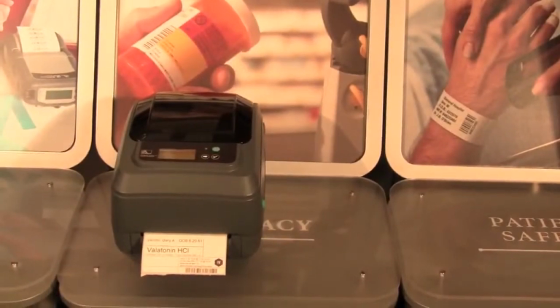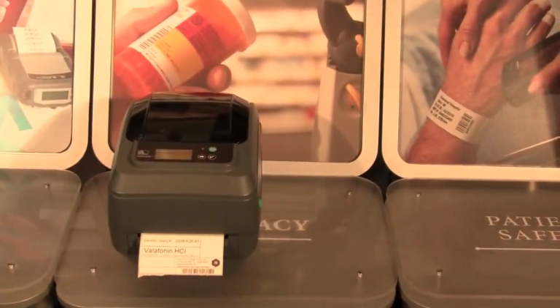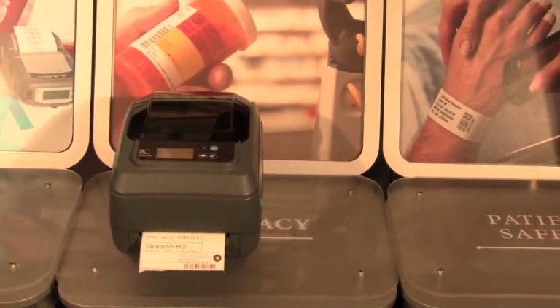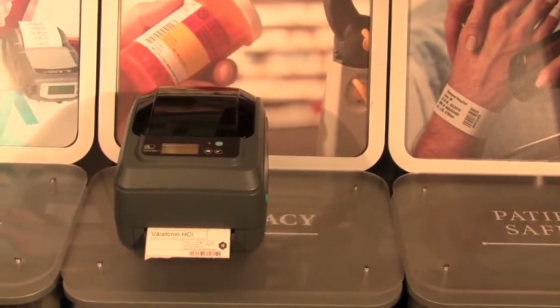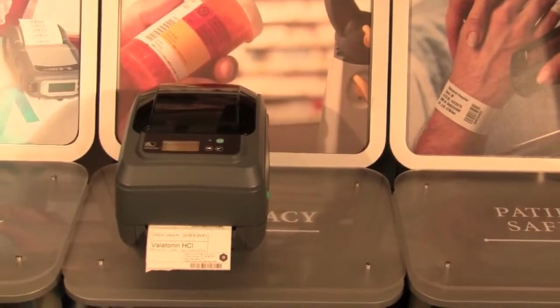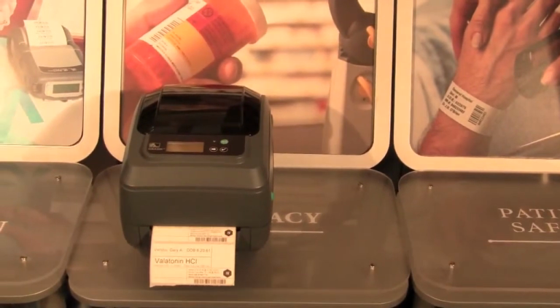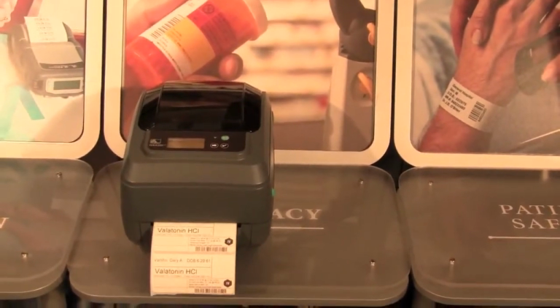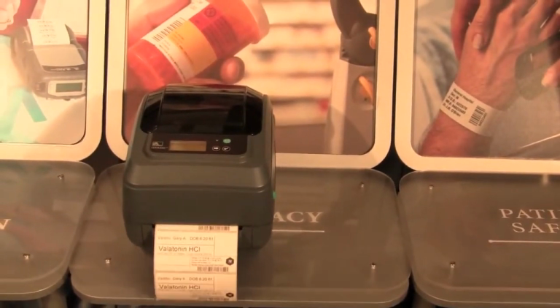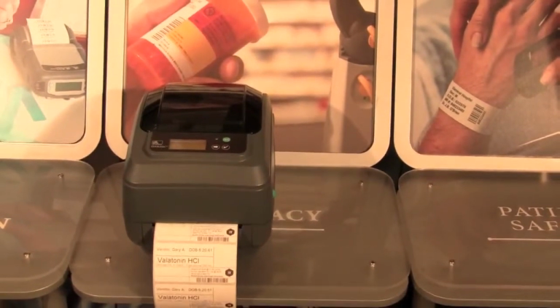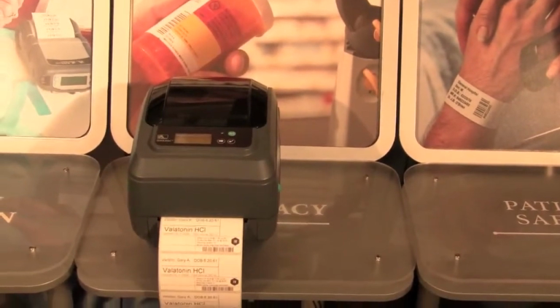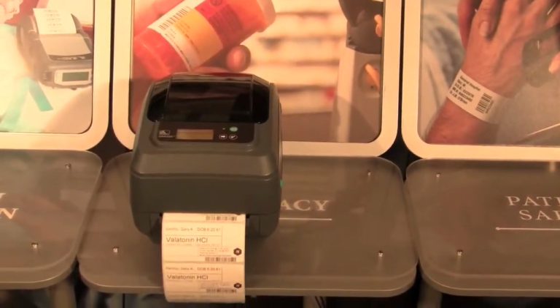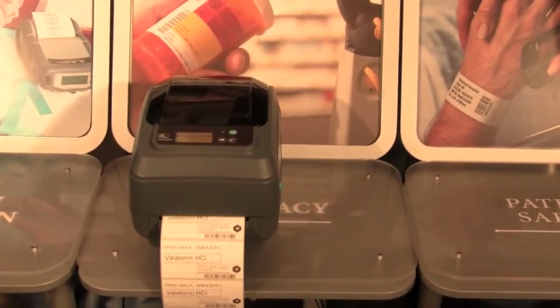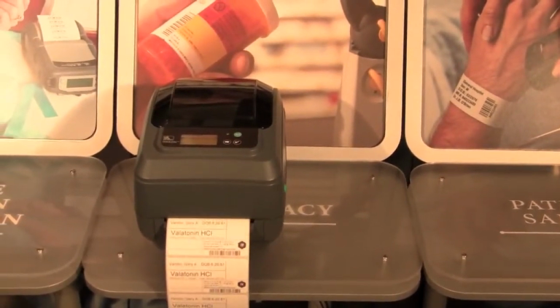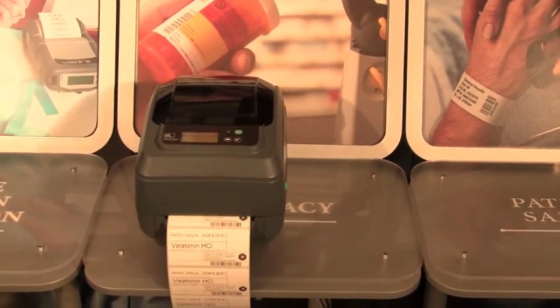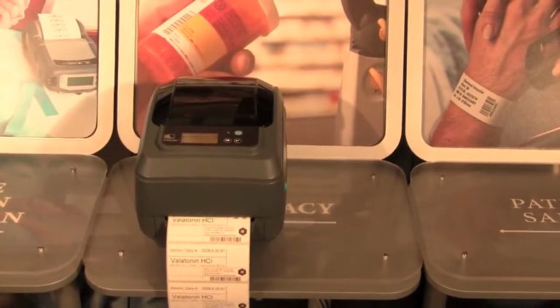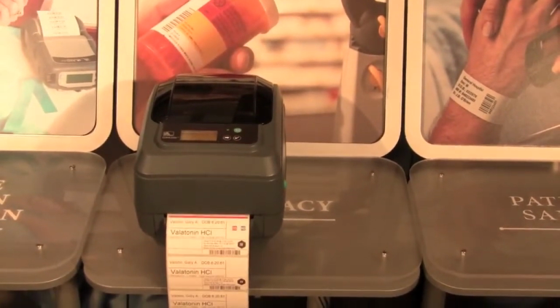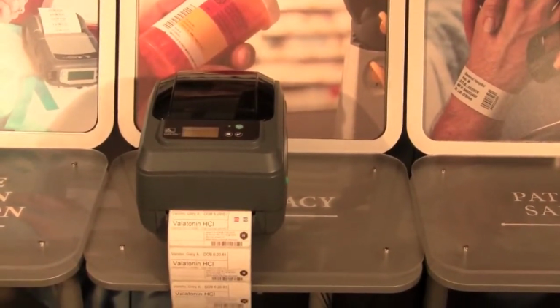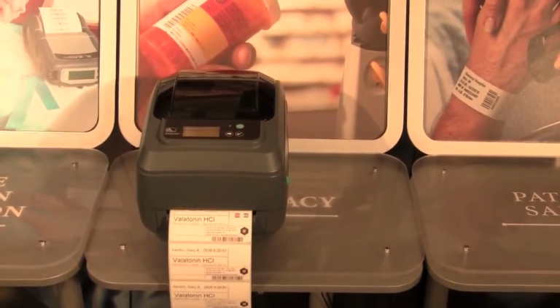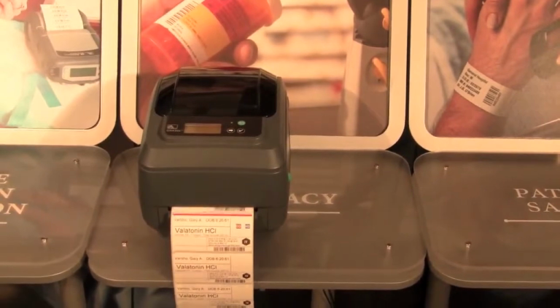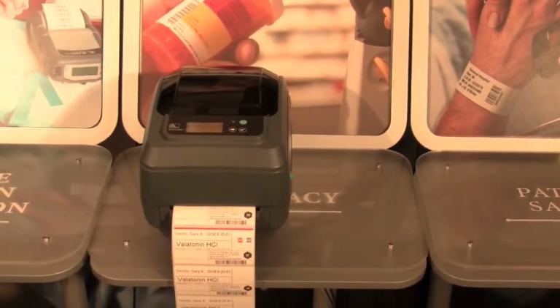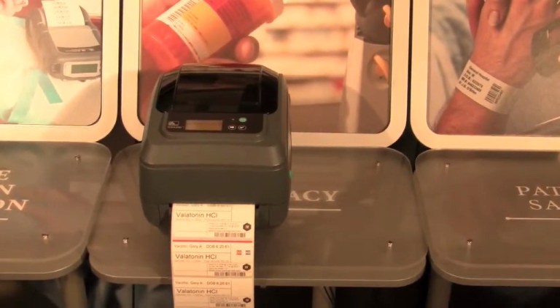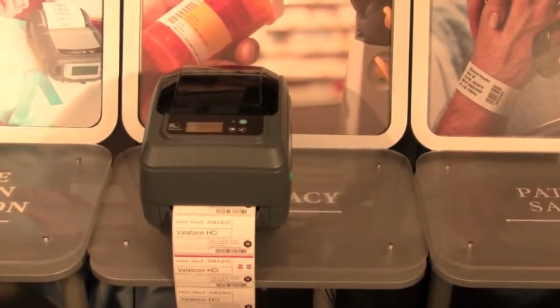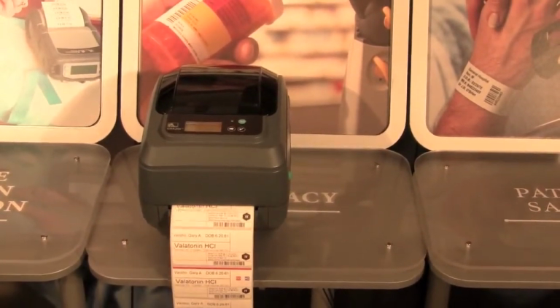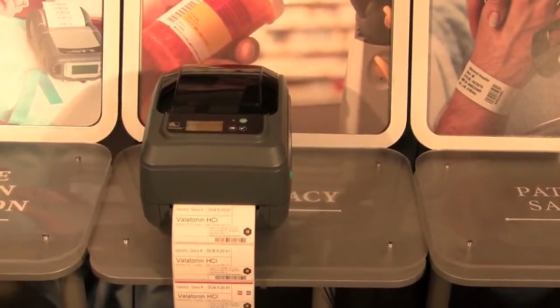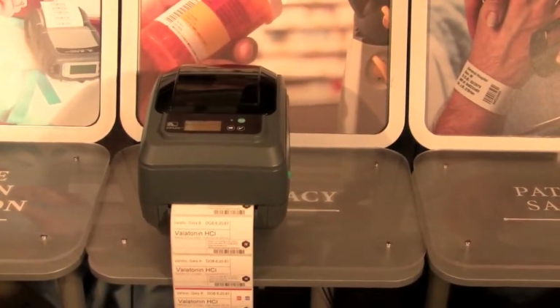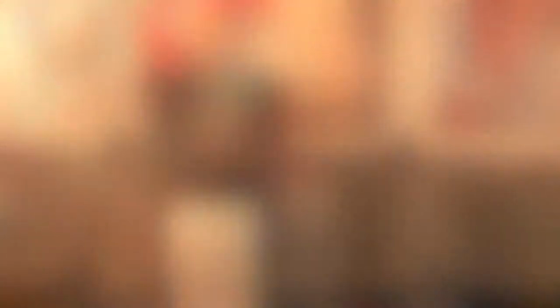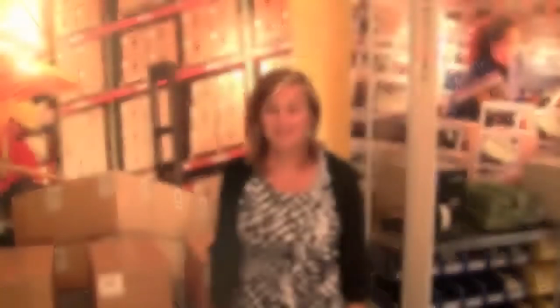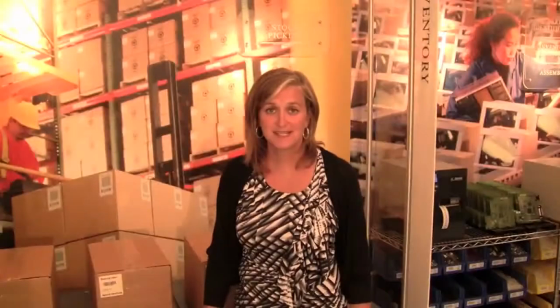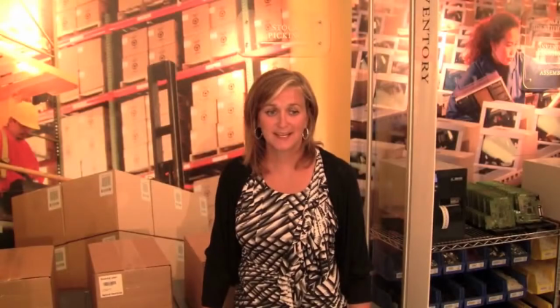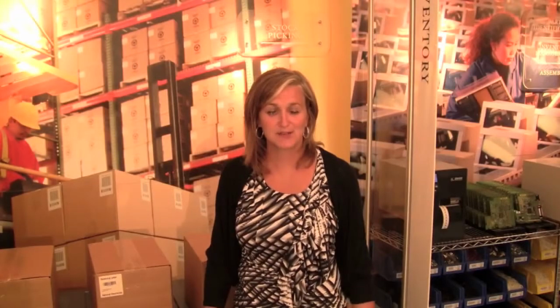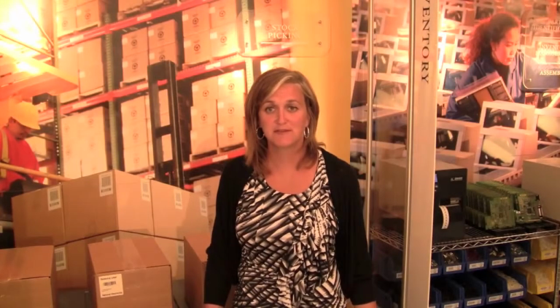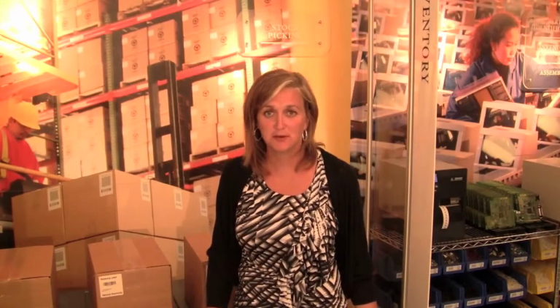IQ Color can also be used in a hospital pharmacy to indicate that a drug order needs to be processed stat, or quickly. To learn more, visit zebra.com/IQColor.